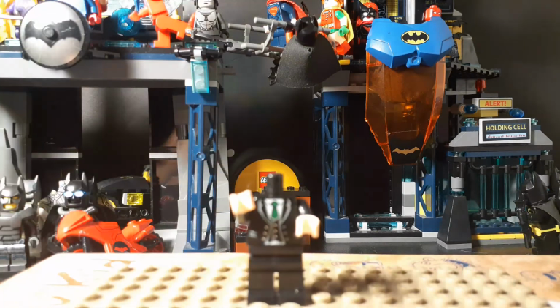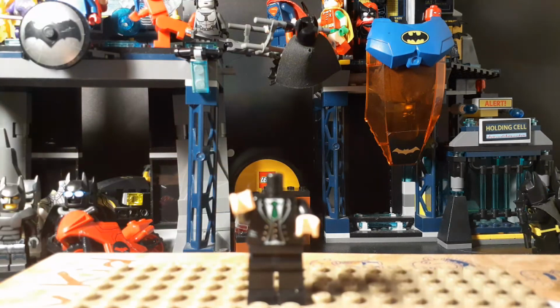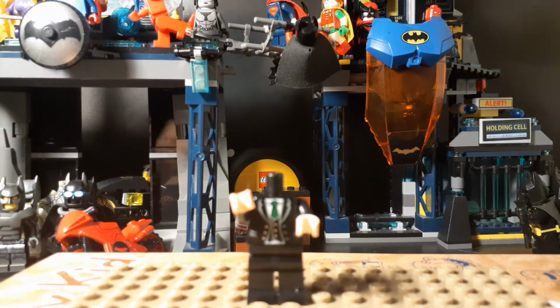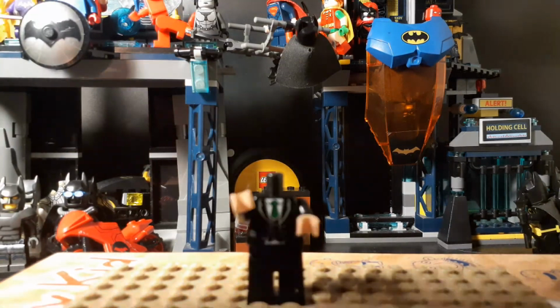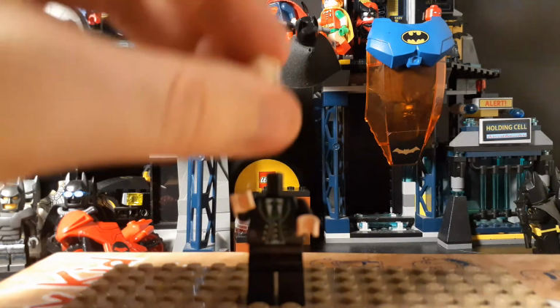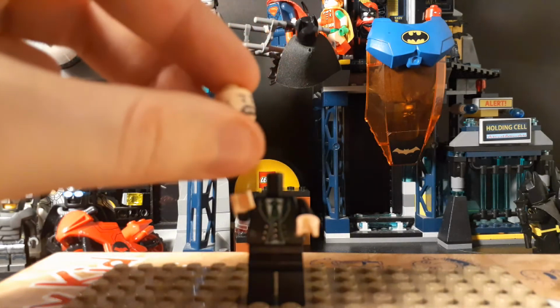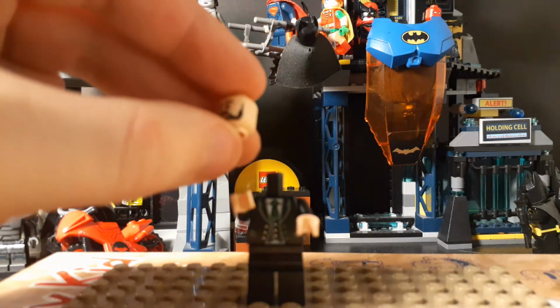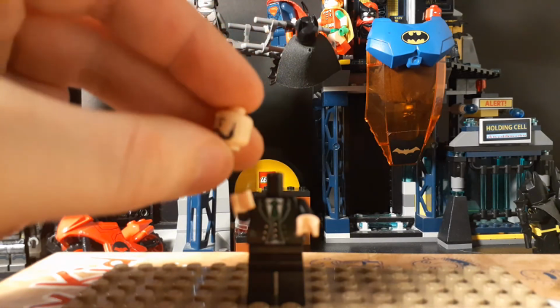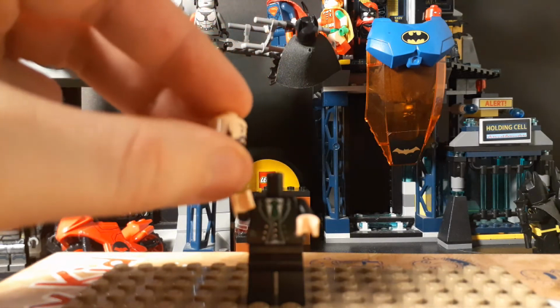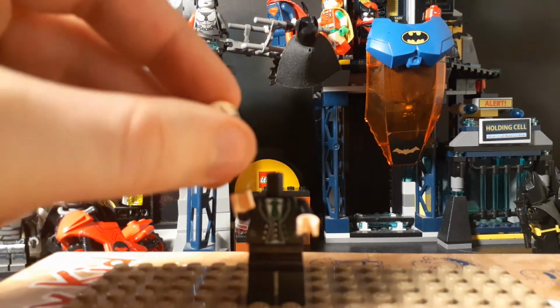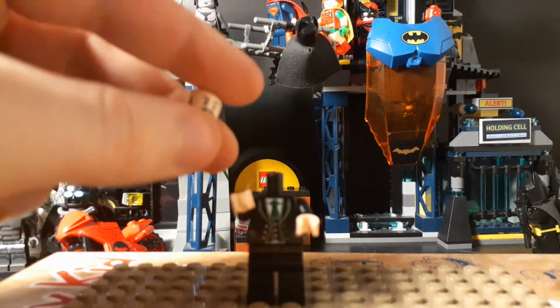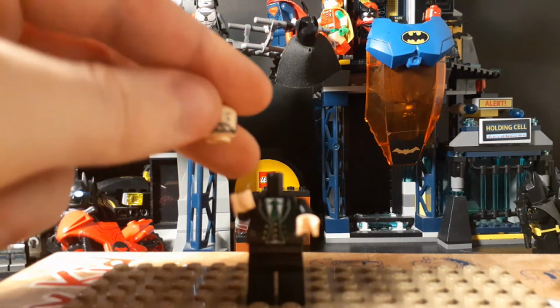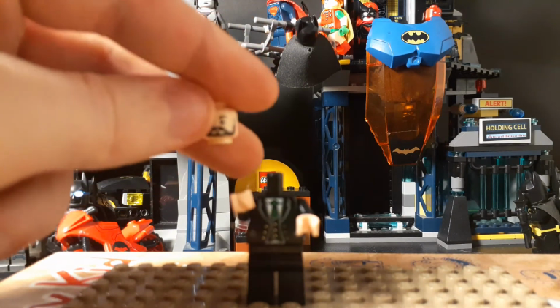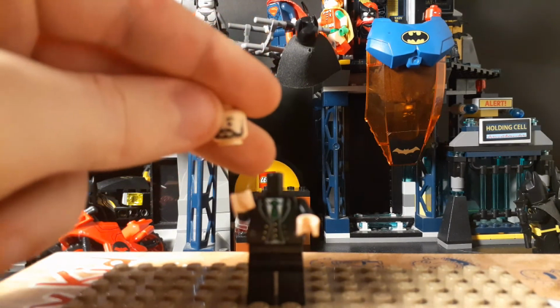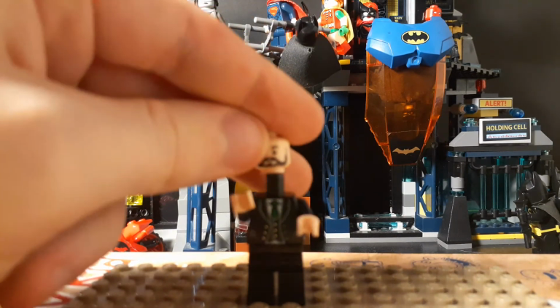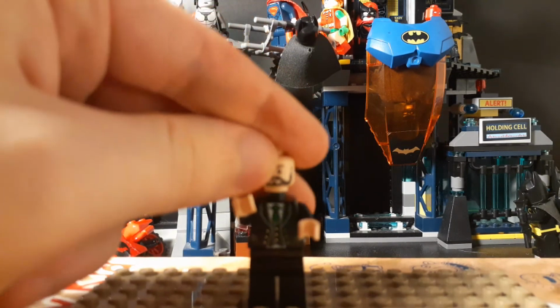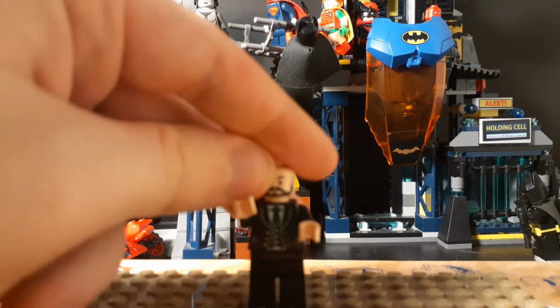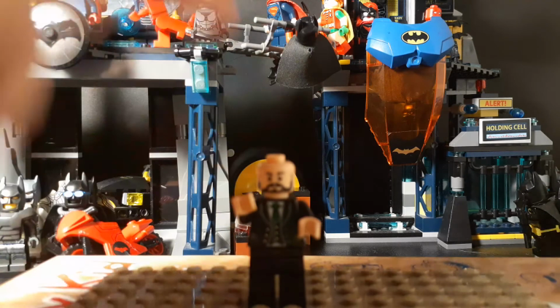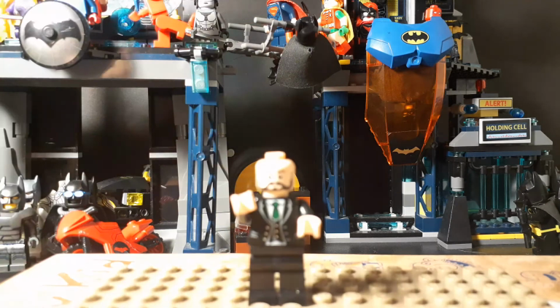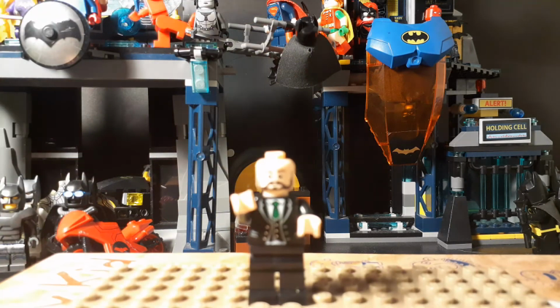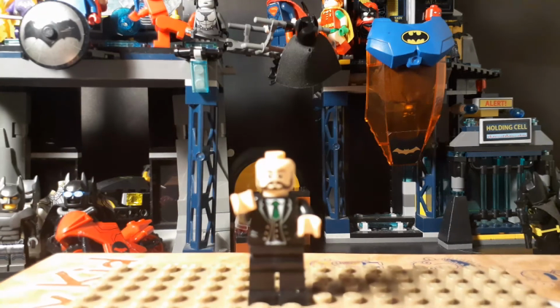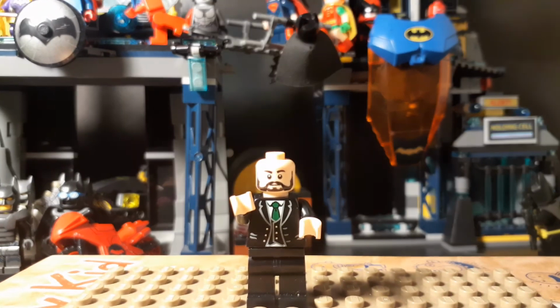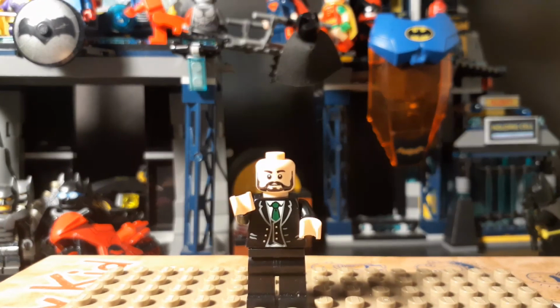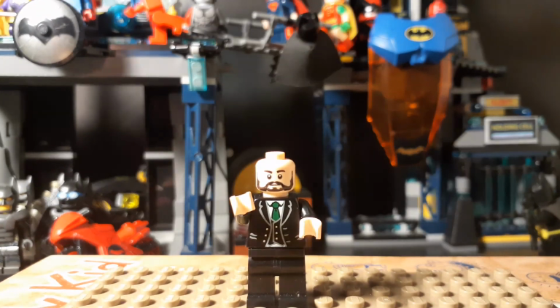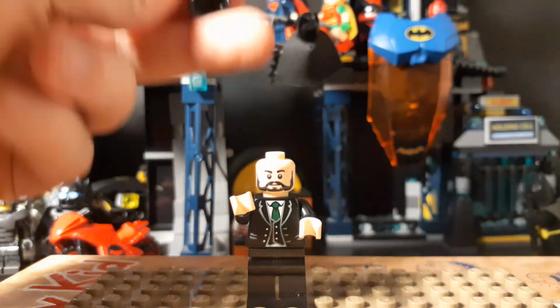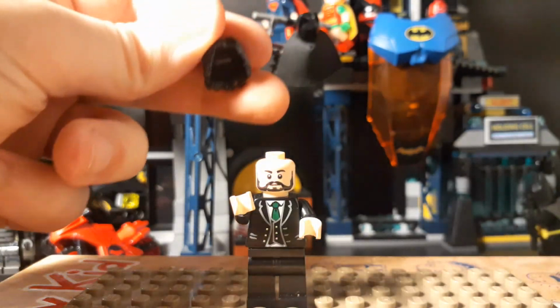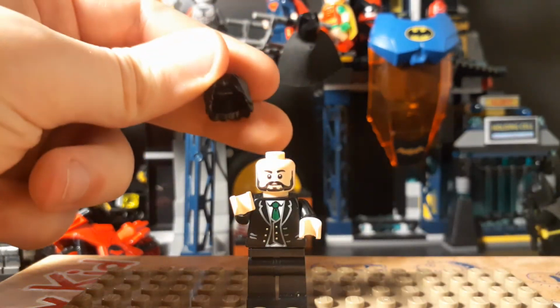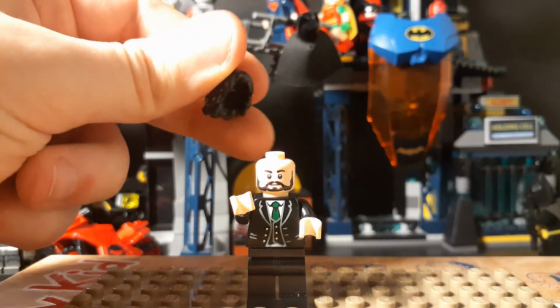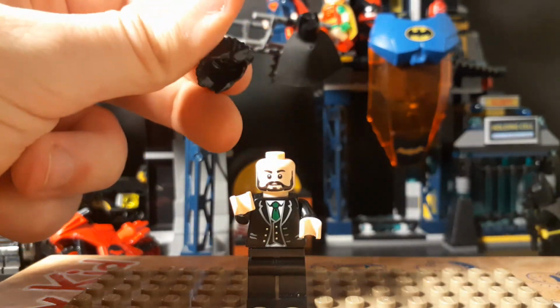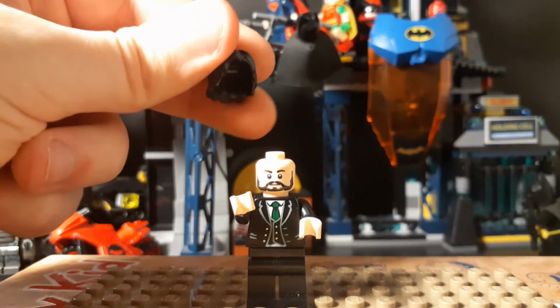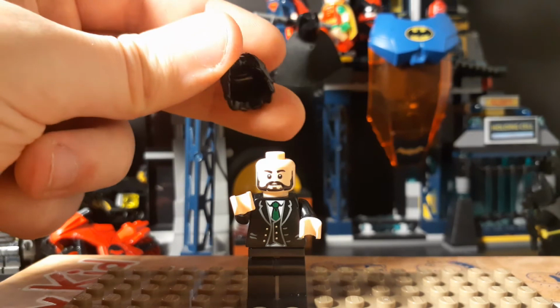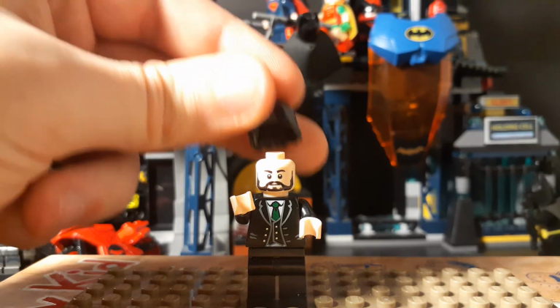The head is of a rebel soldier from the 2017 Rebels Trooper Battle Pack. And then the hairpiece is Kylo Ren's hairpiece.